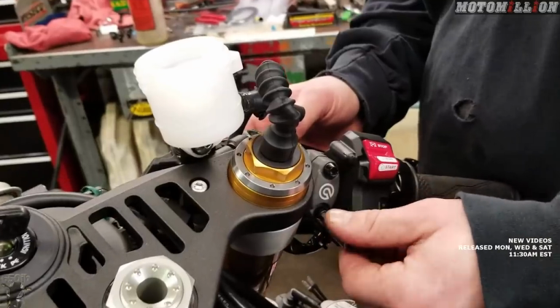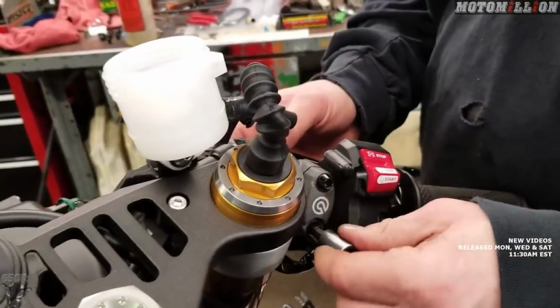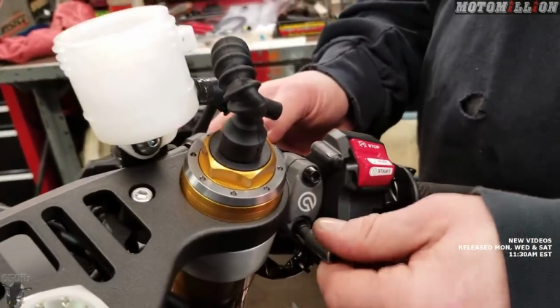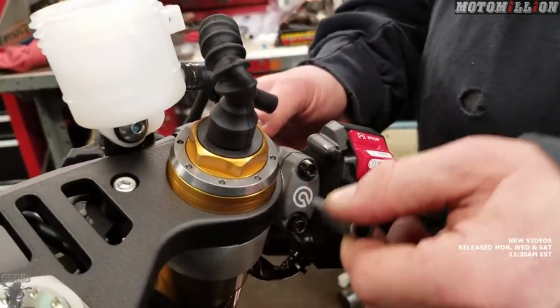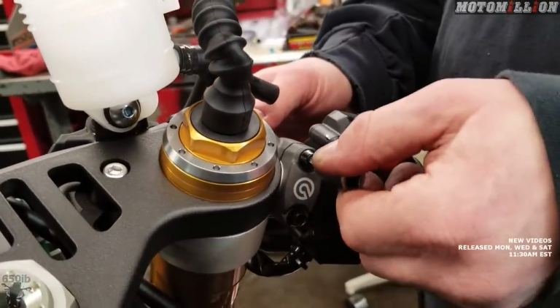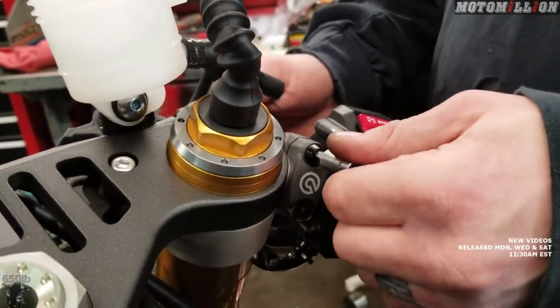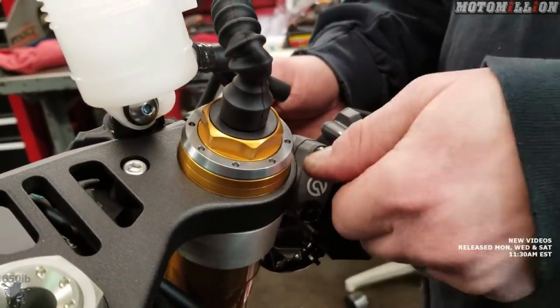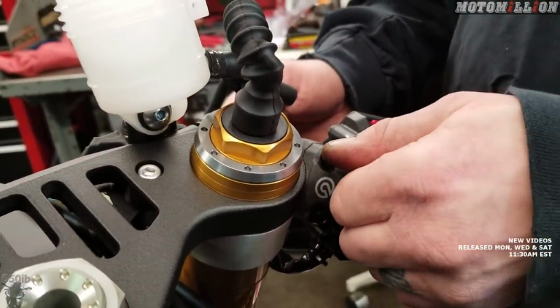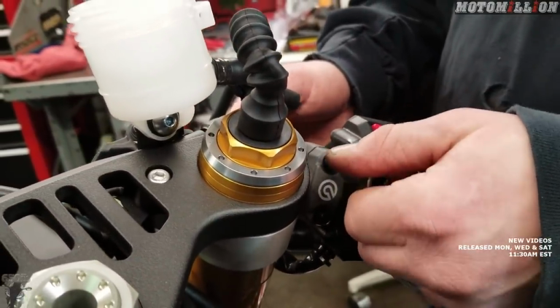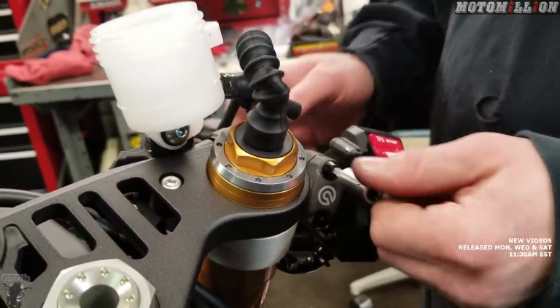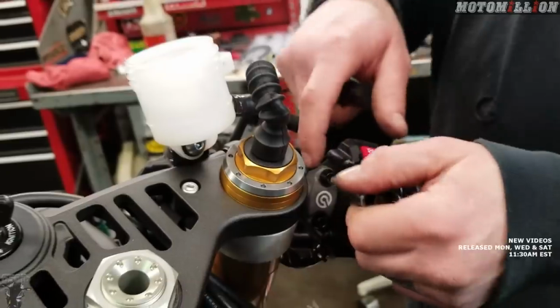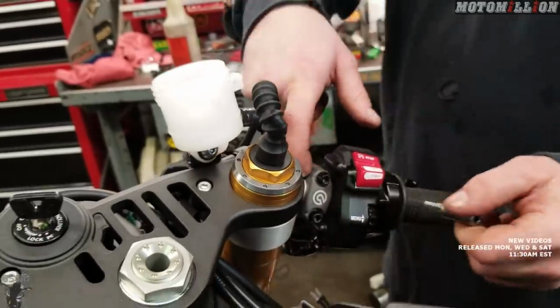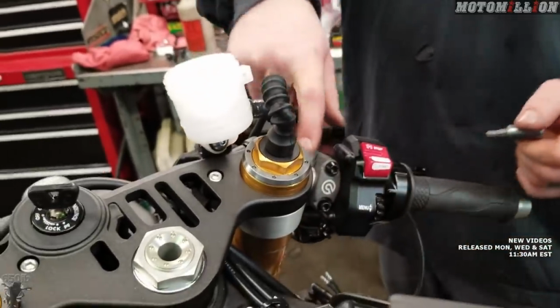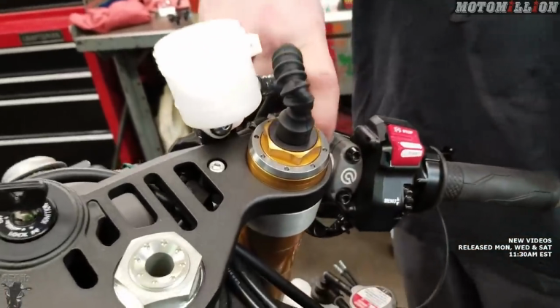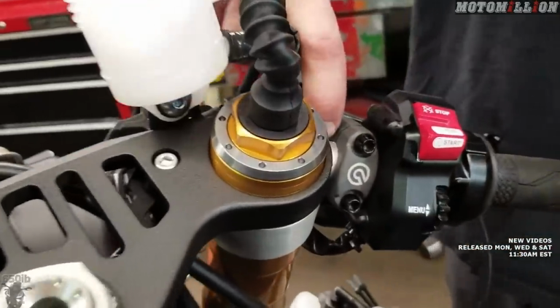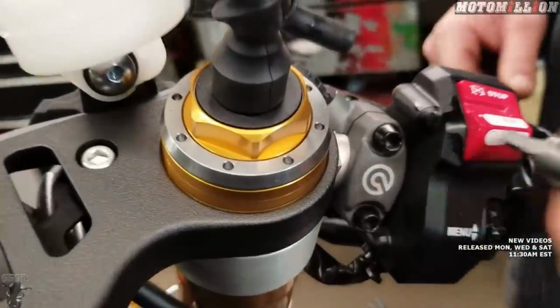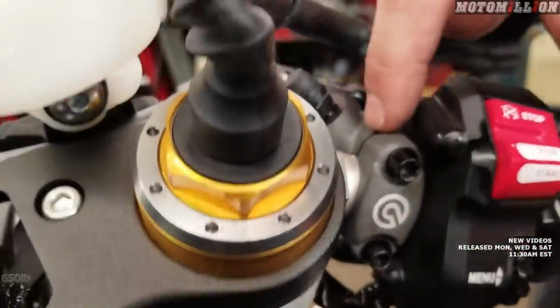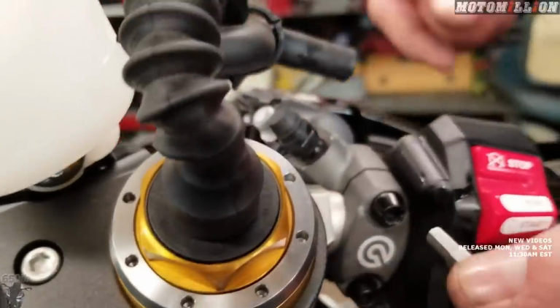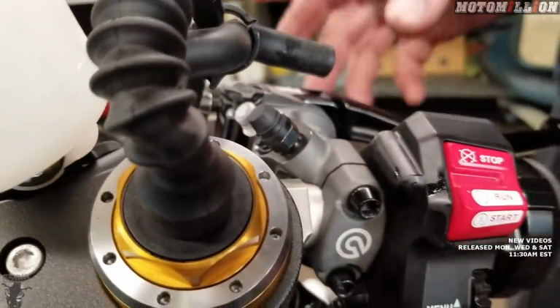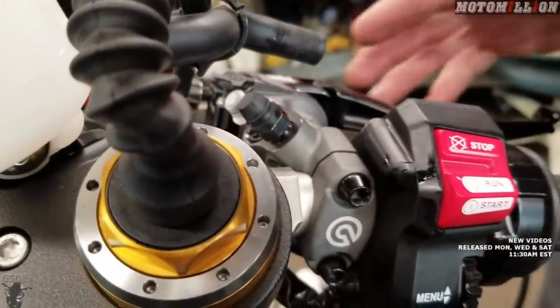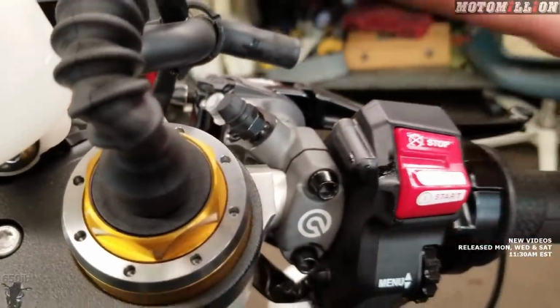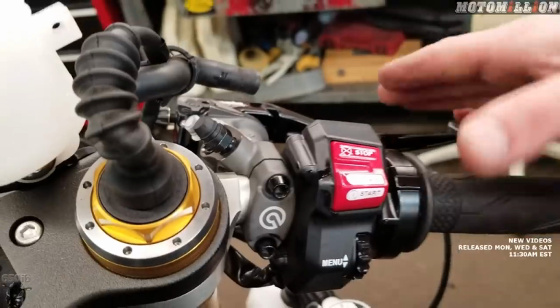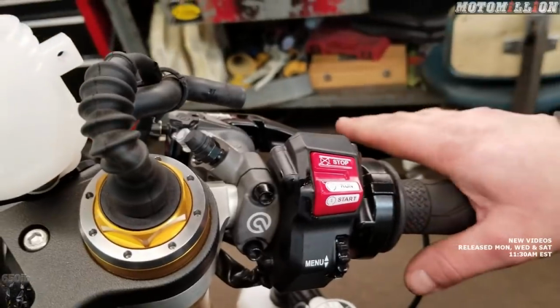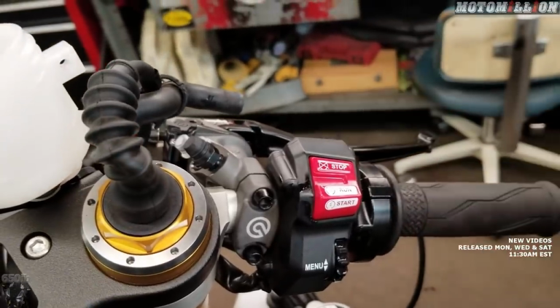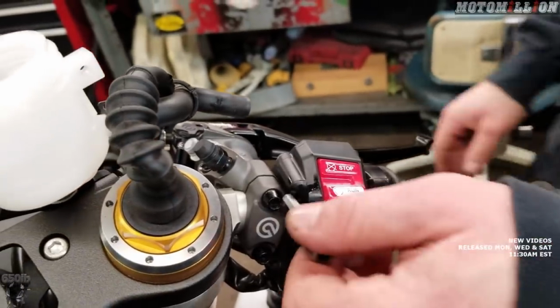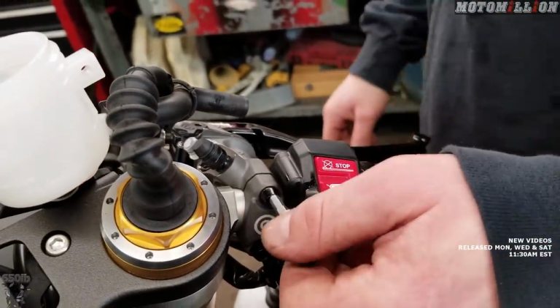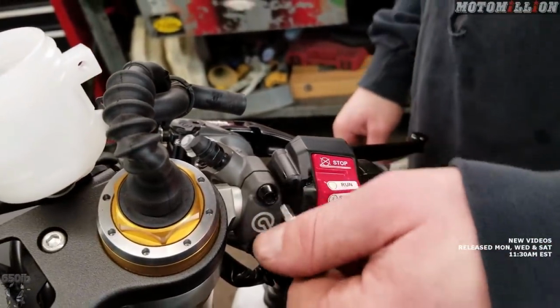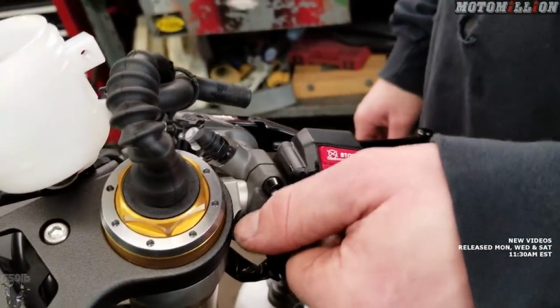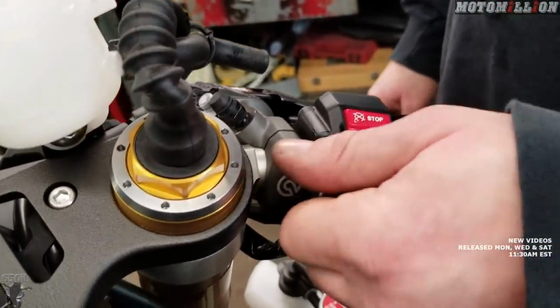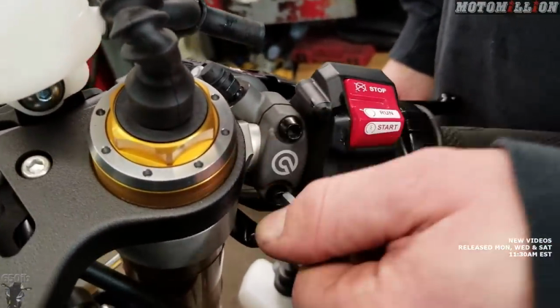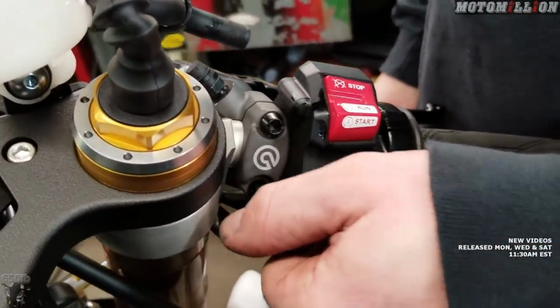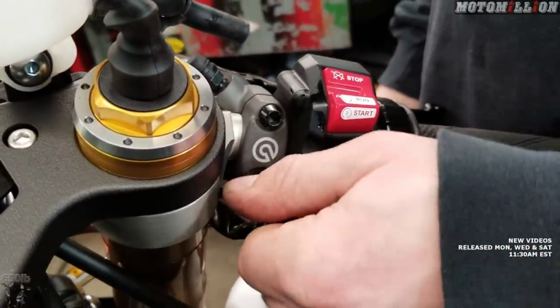Now we have the Brembo logo because we have a Brembo master cylinder. There's a little dot on your stock clip-ons if you're using them — you just line that up with the crease, and that was about the same height as where the factory lever was. We'll just snug this up for now.